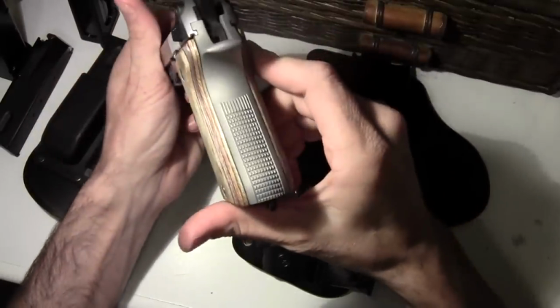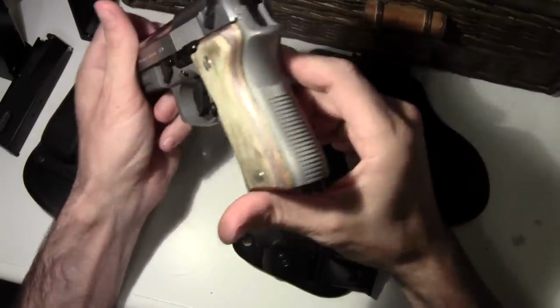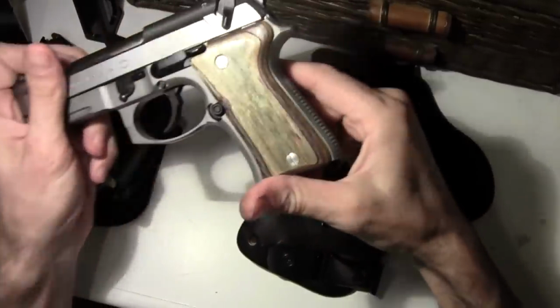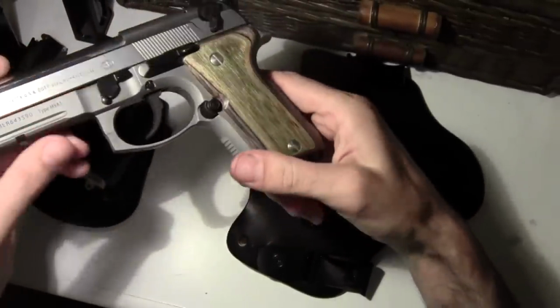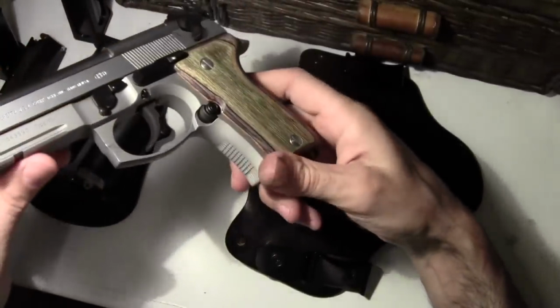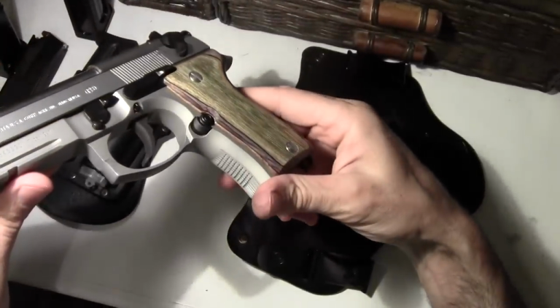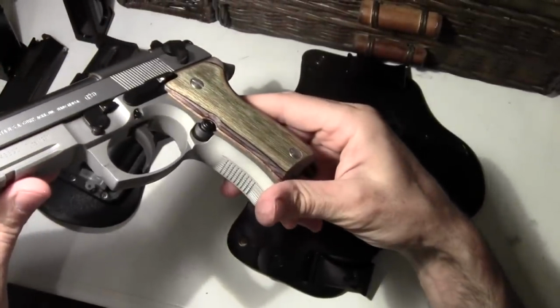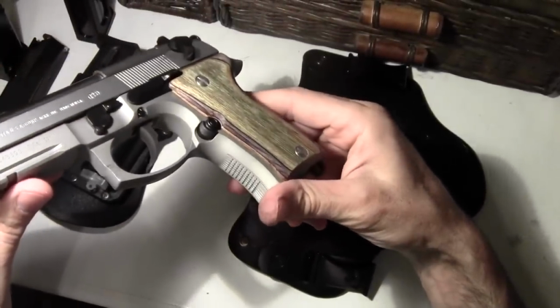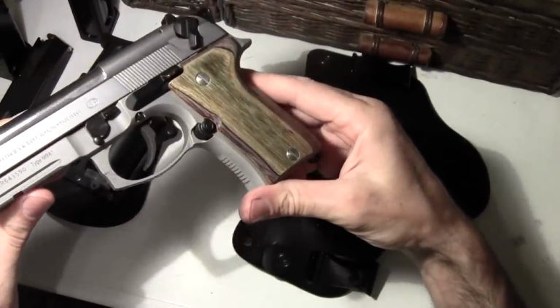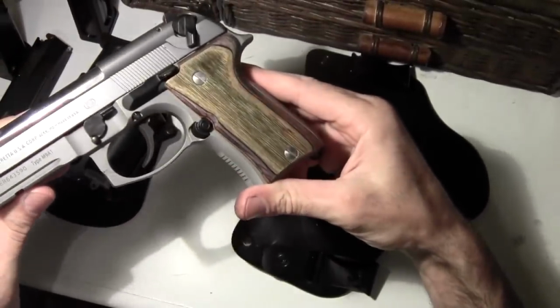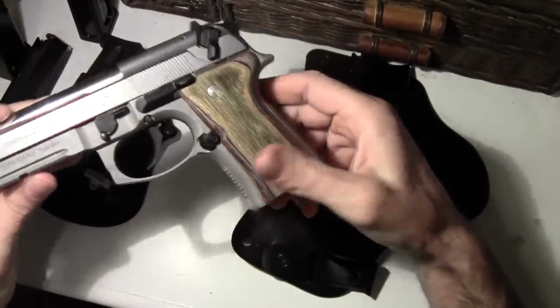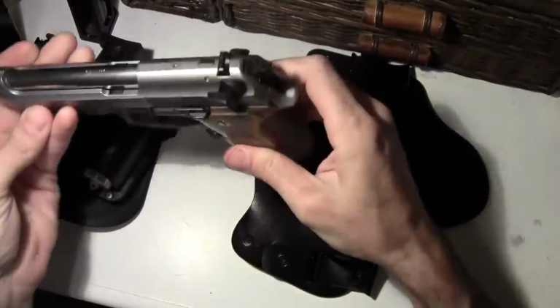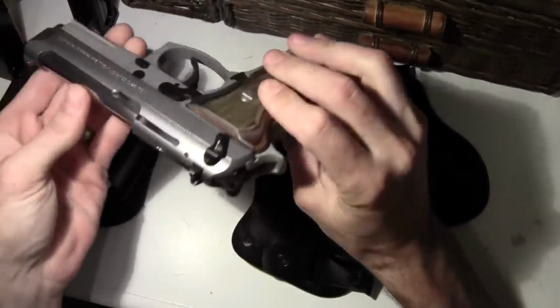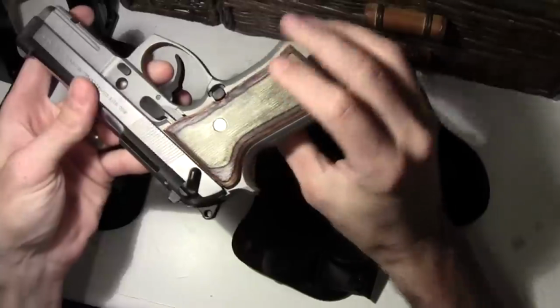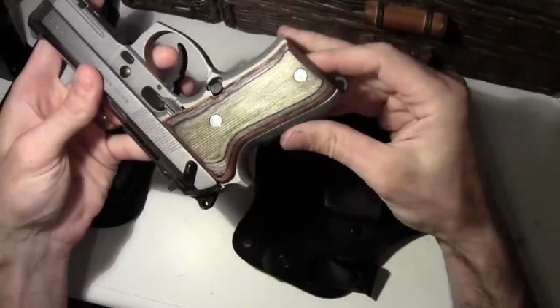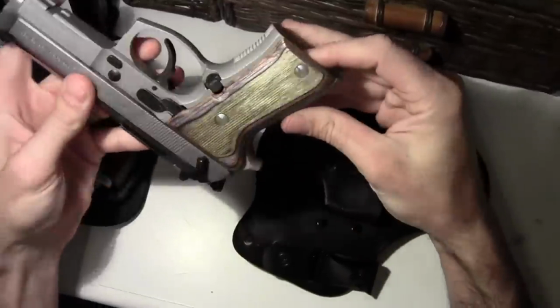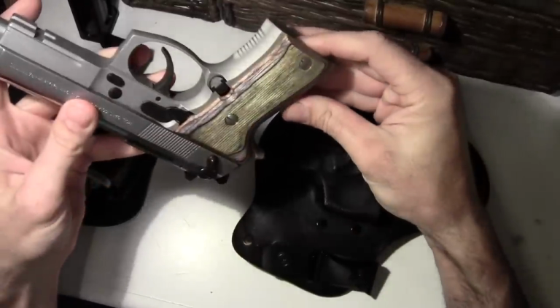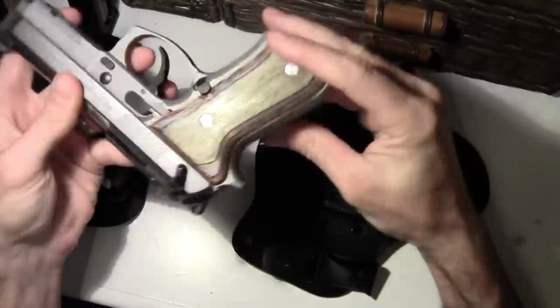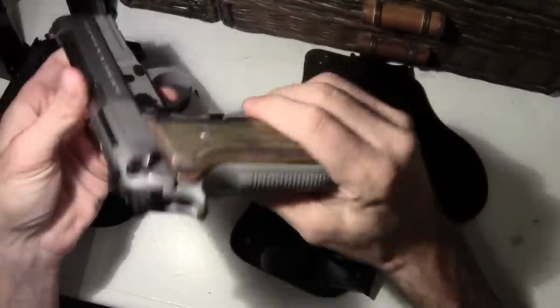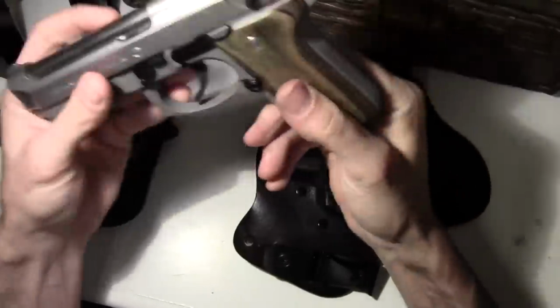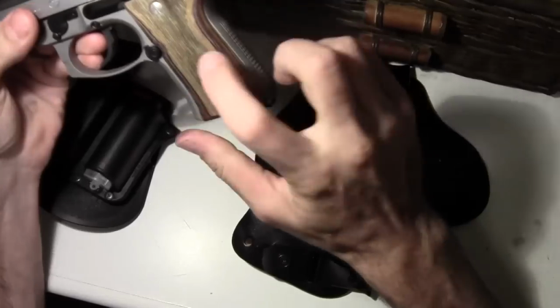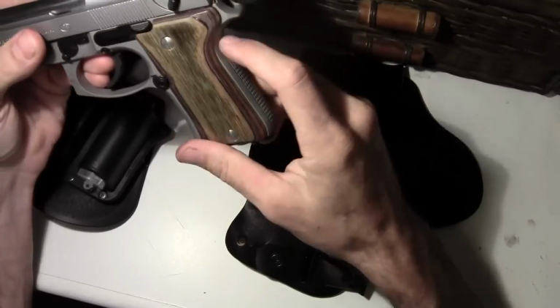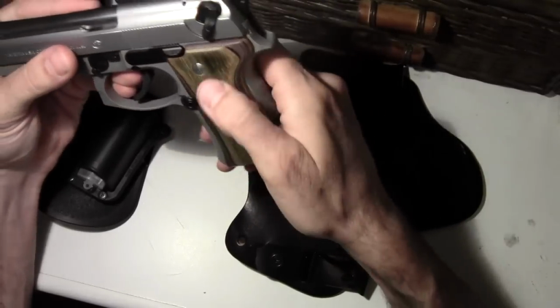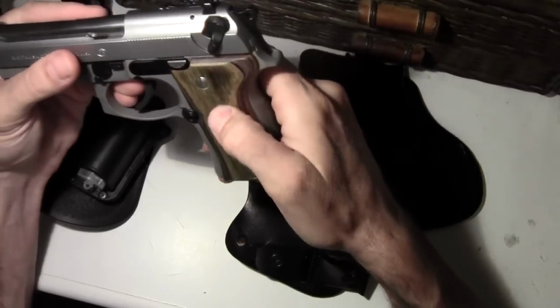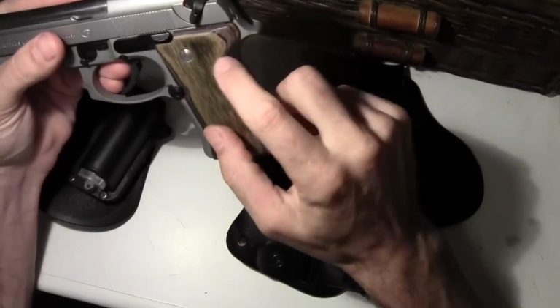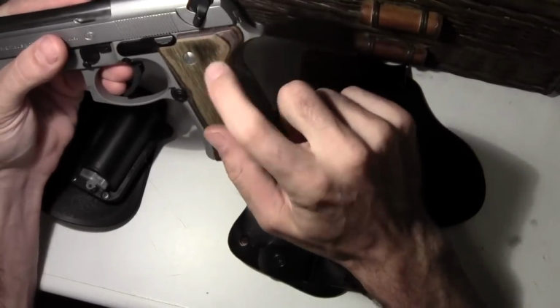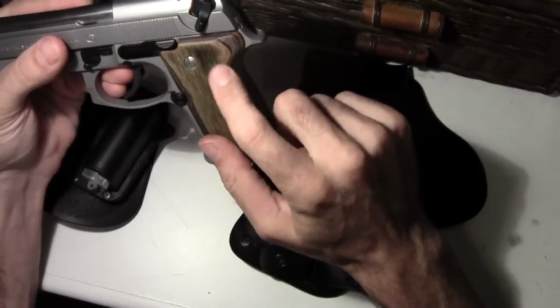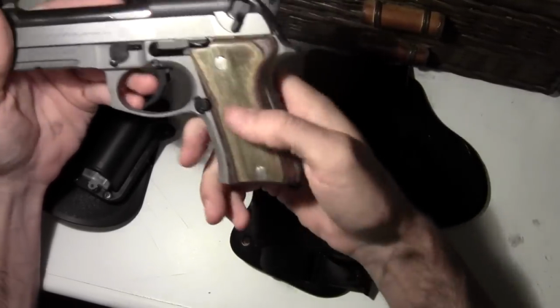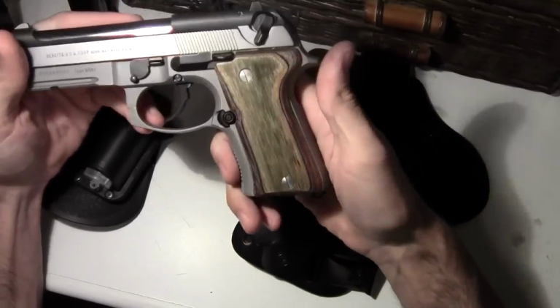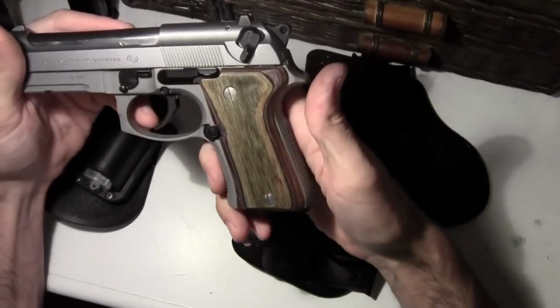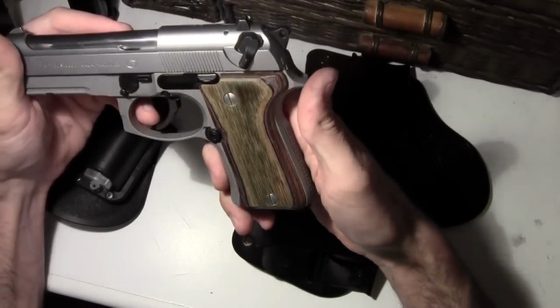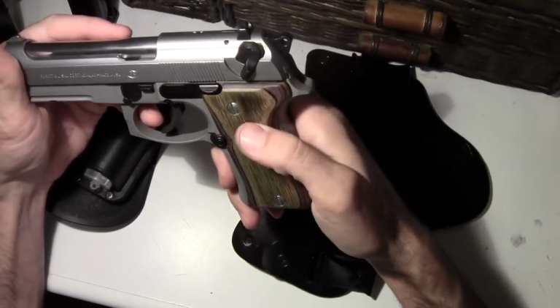Again, it's a Lamo Camo from Hogue. It's really, really nice.